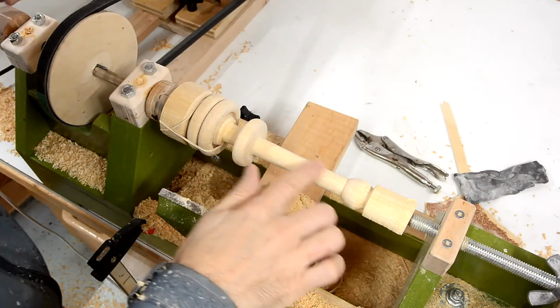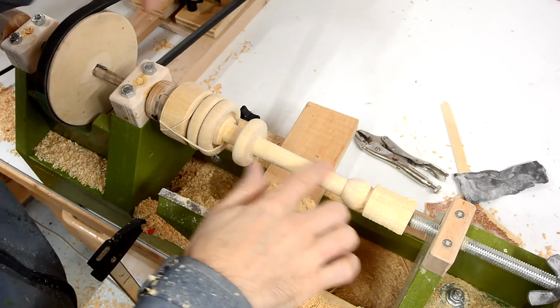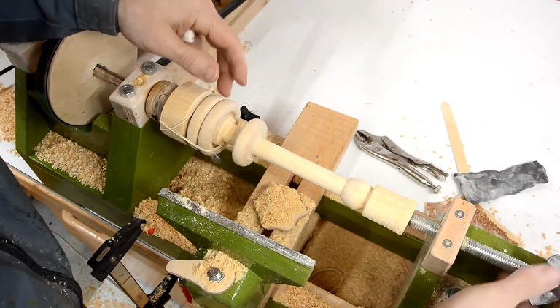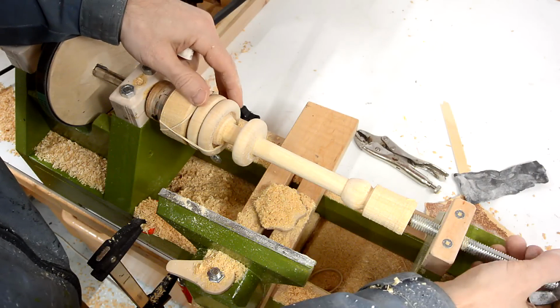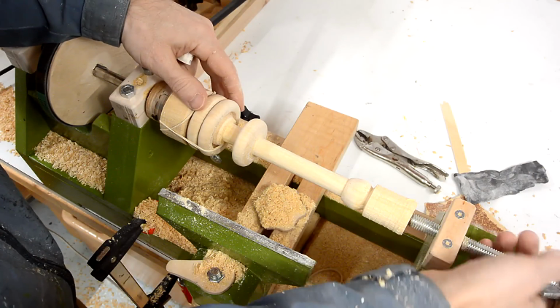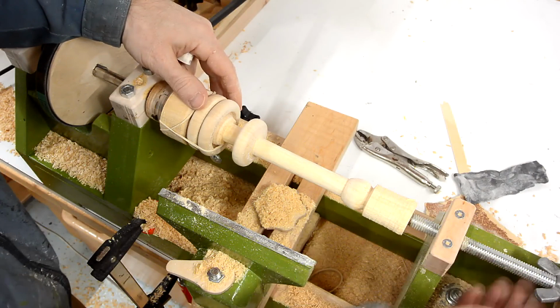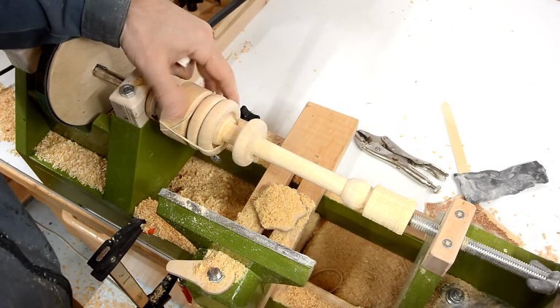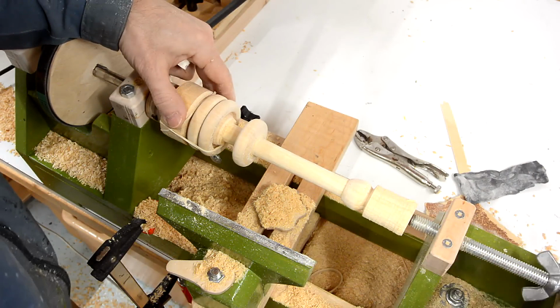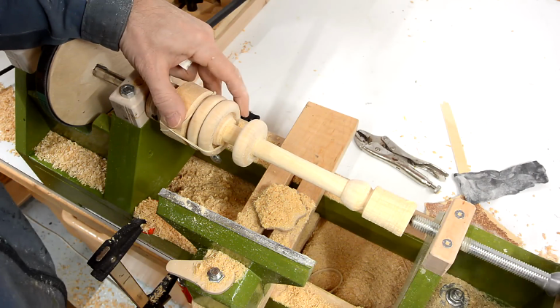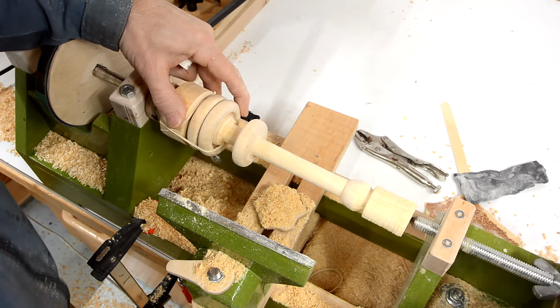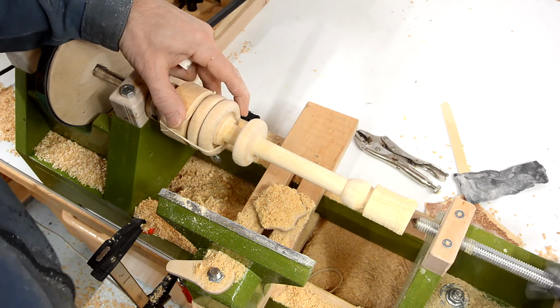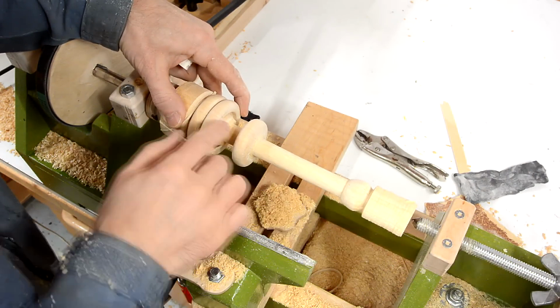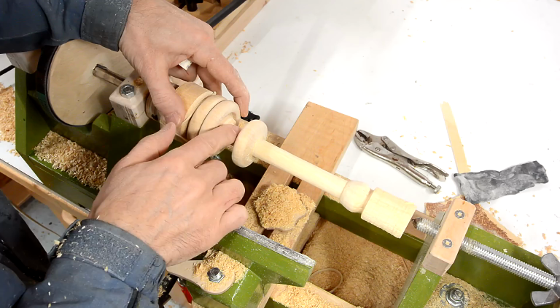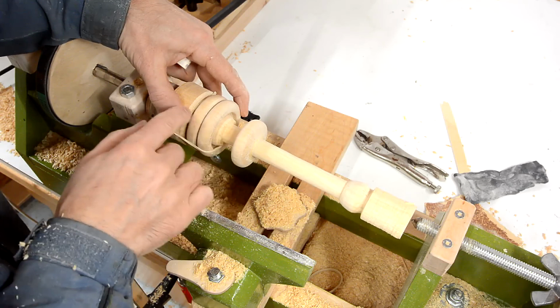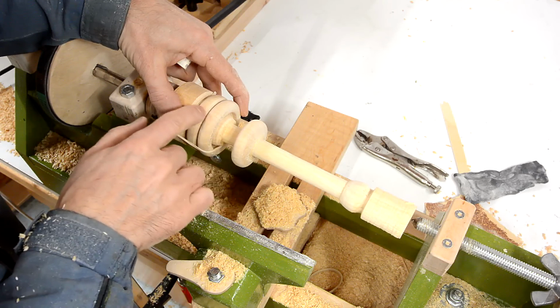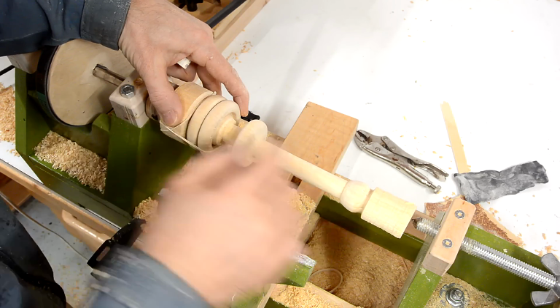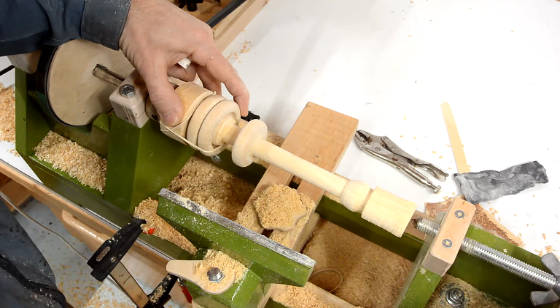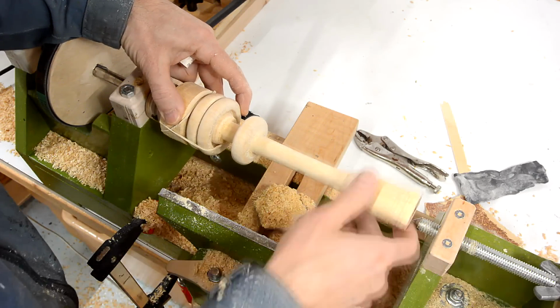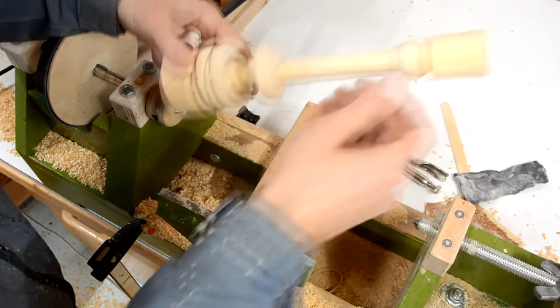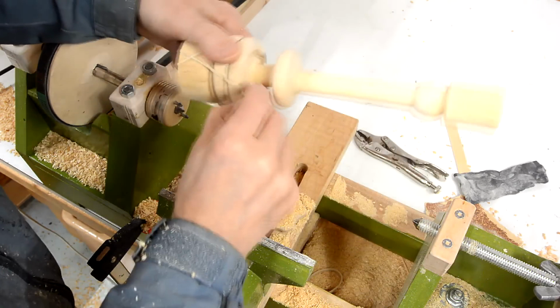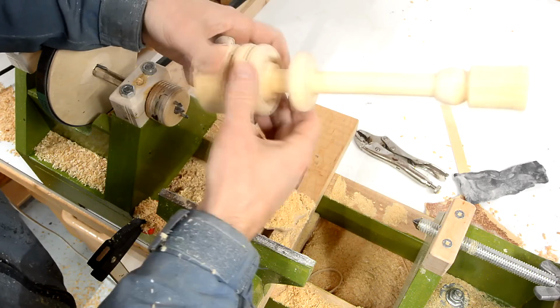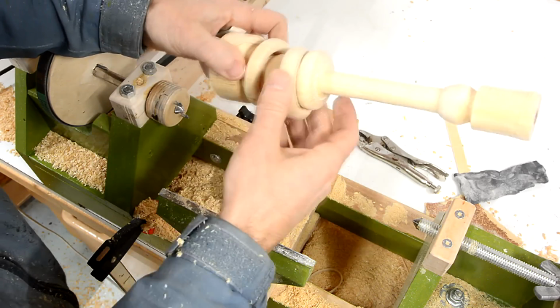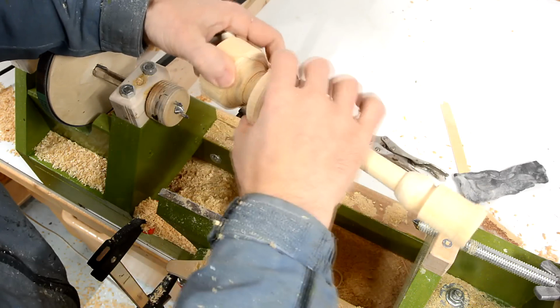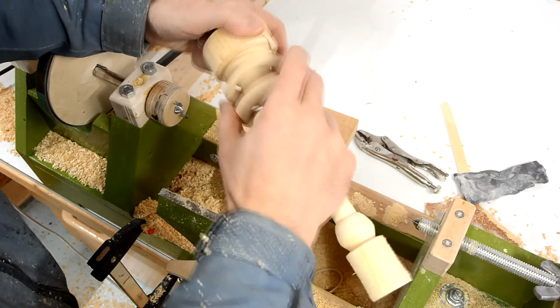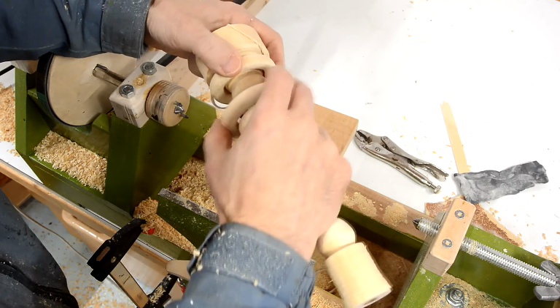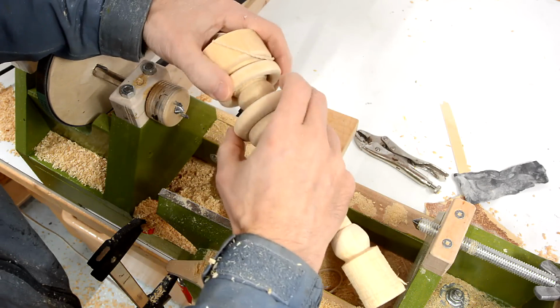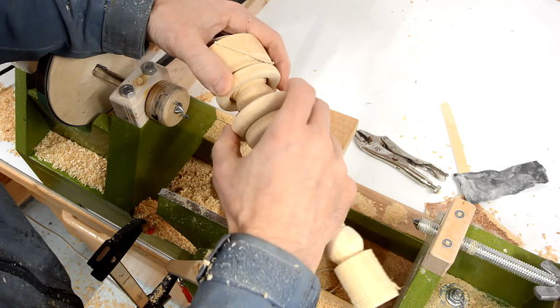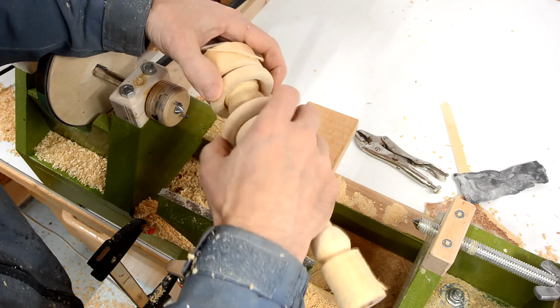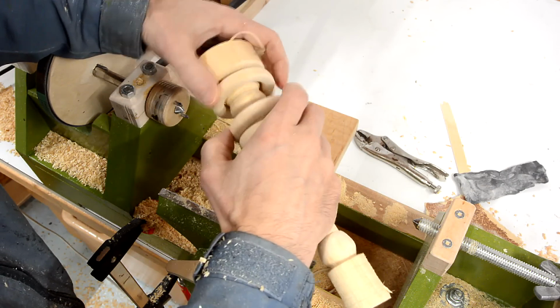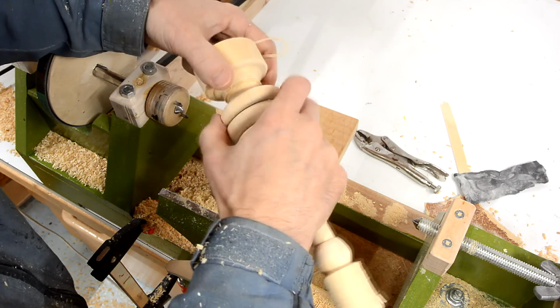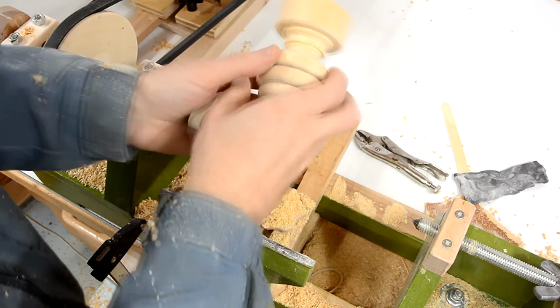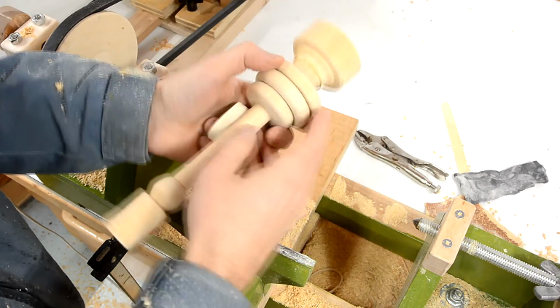This side is pretty much done. Now I need to get the rings closer to here so I can finish up here. This is gonna be tricky, because those rings are picking up quite a bit of space.